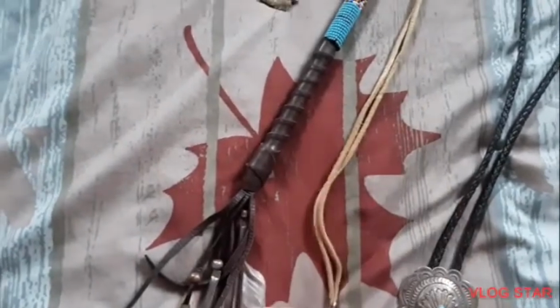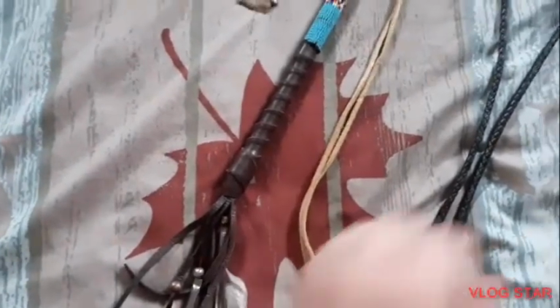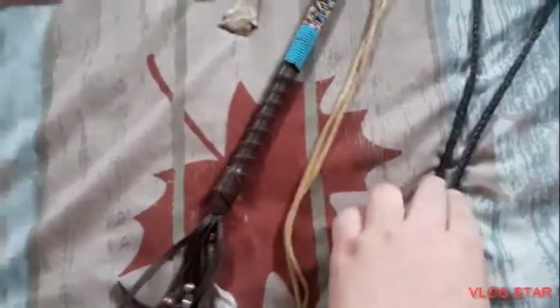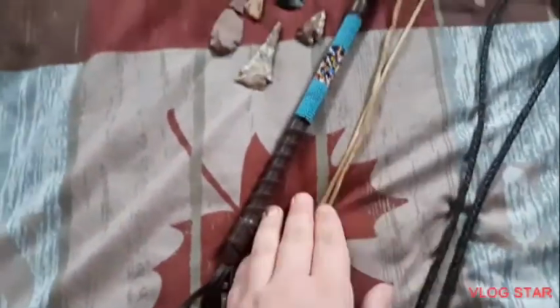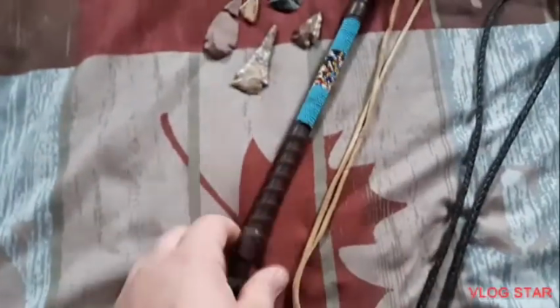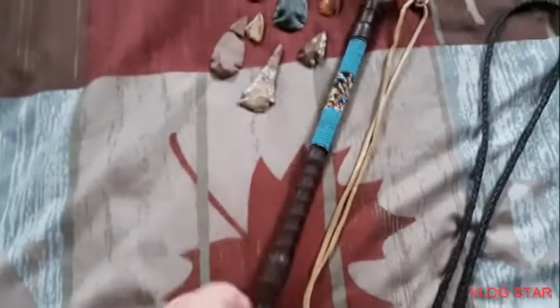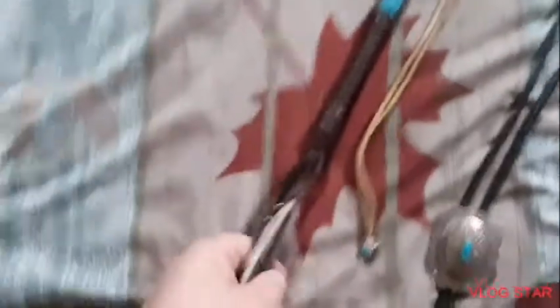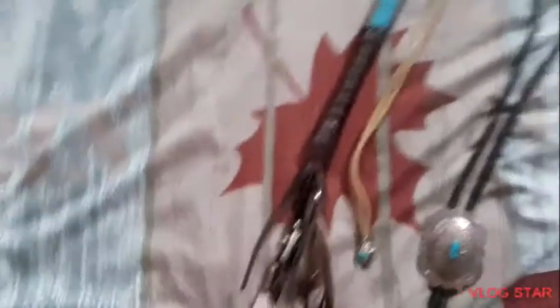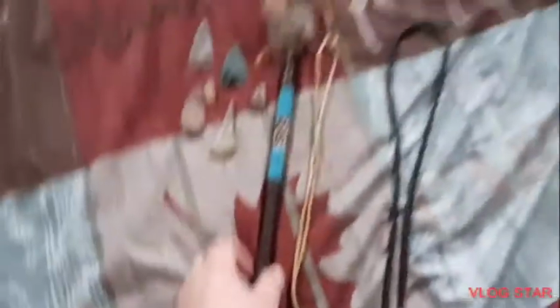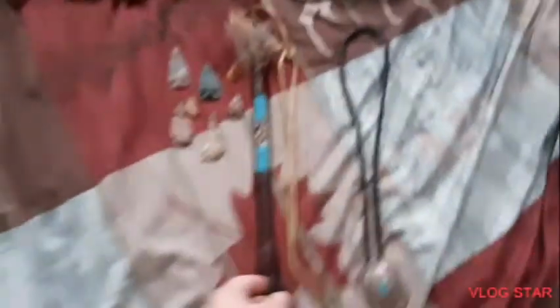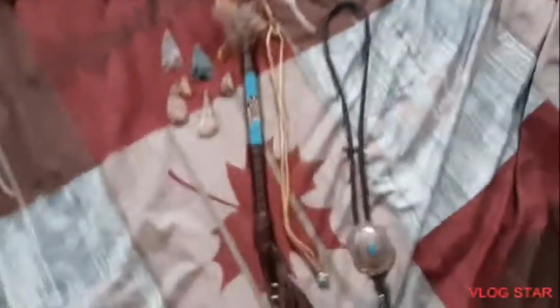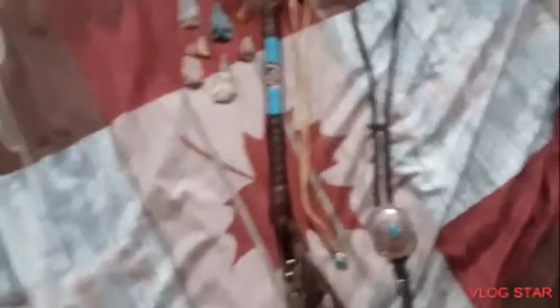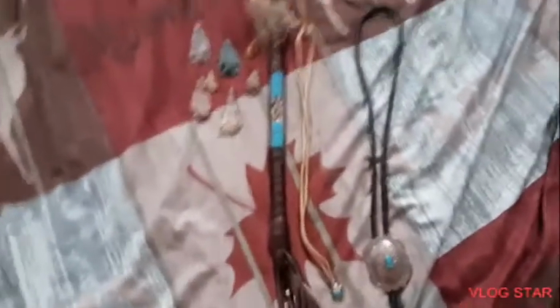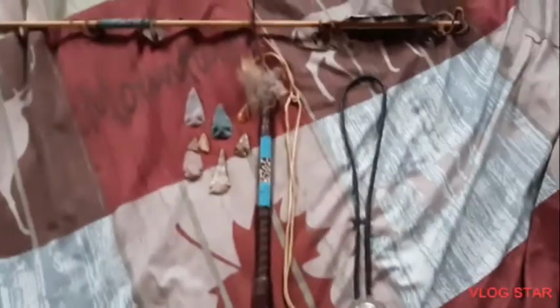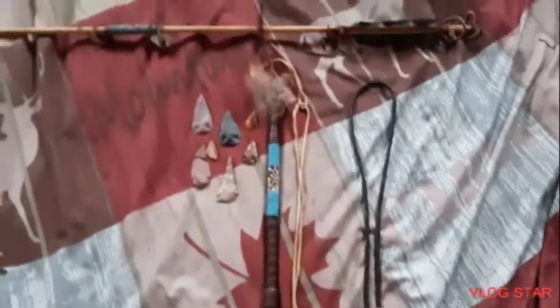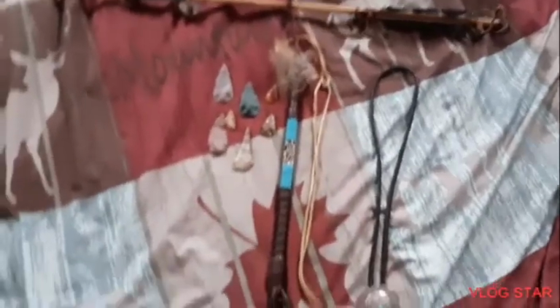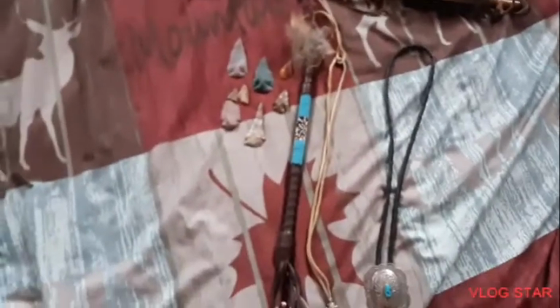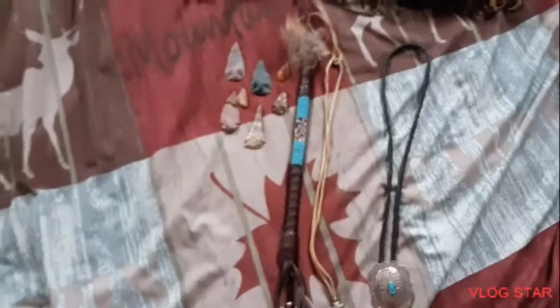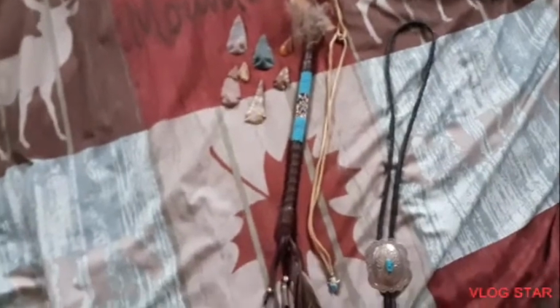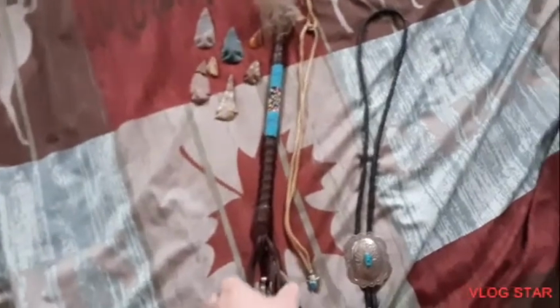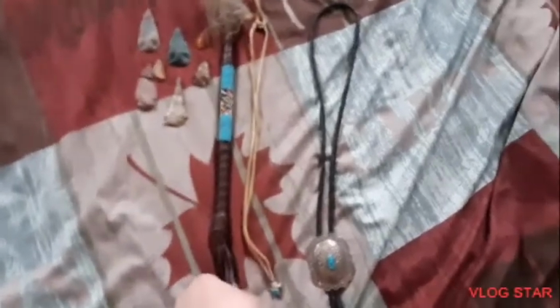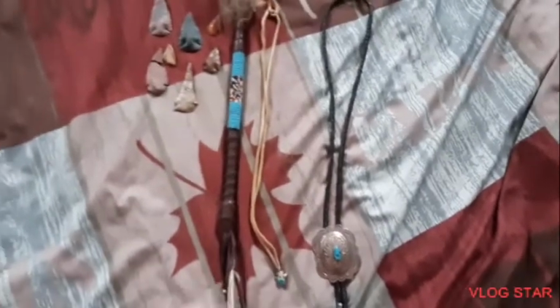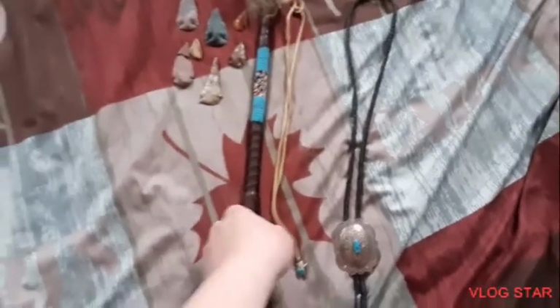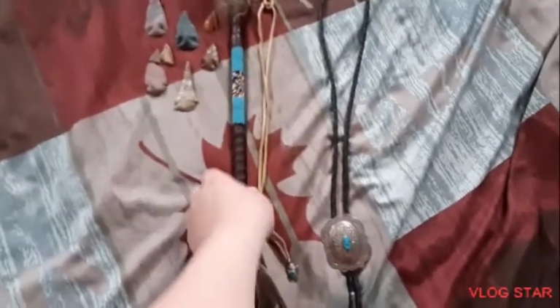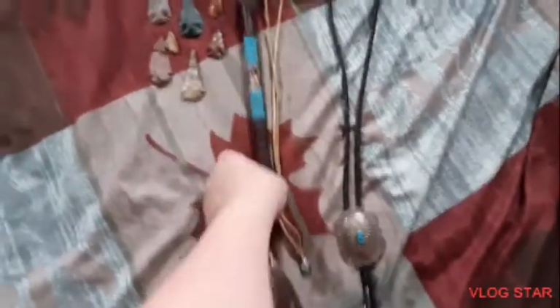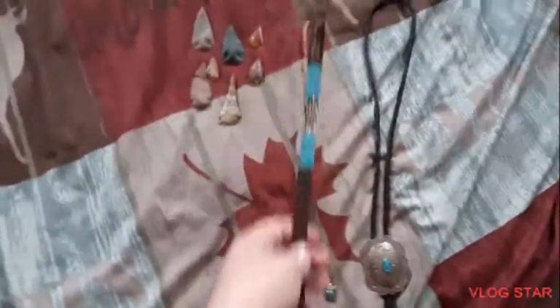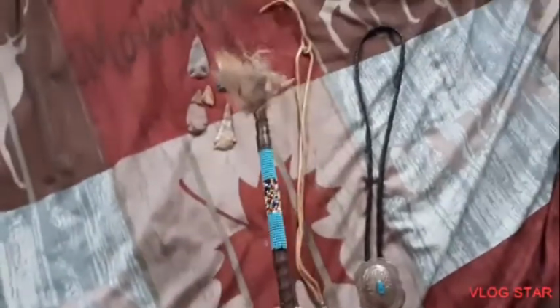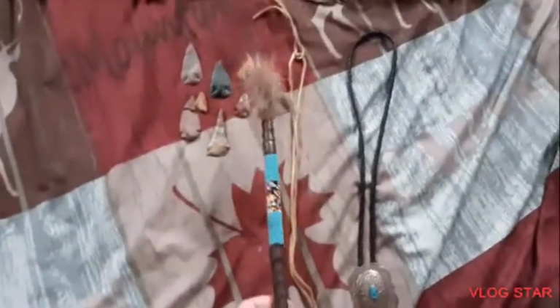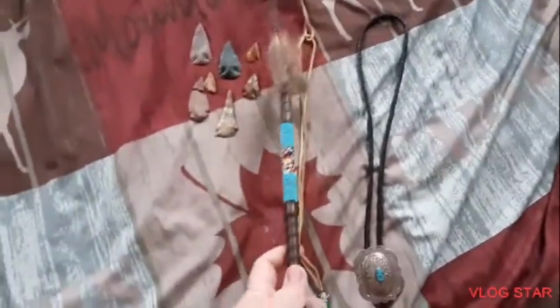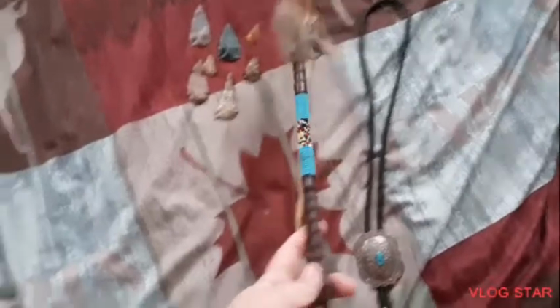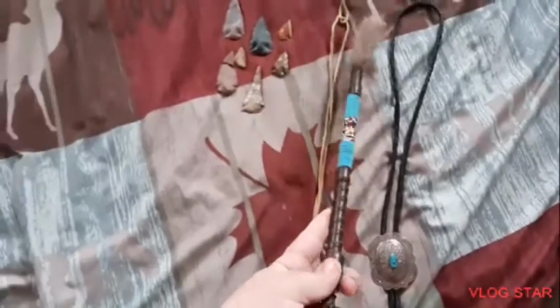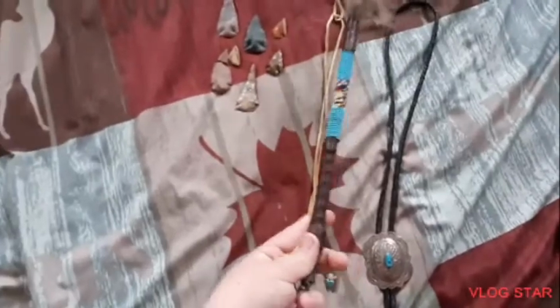This is all real leather and stuff, and this is a talking stick. So if they were at a meeting, like a tribal meeting, whoever had the talking stick was able to talk.